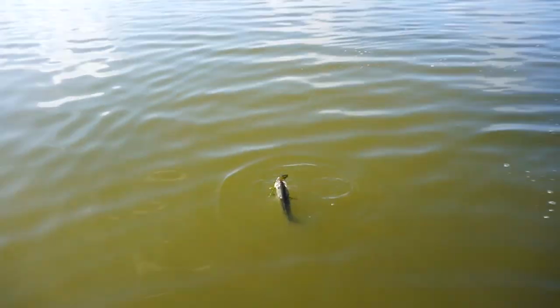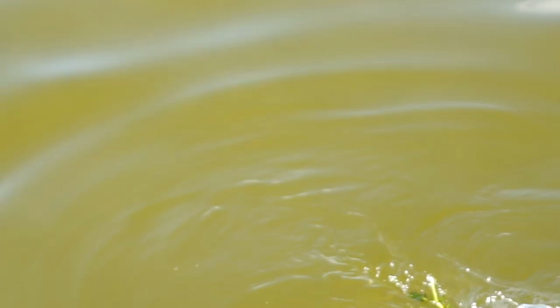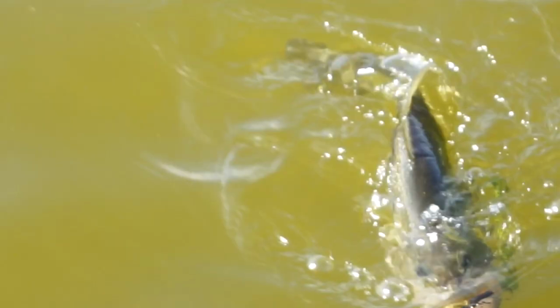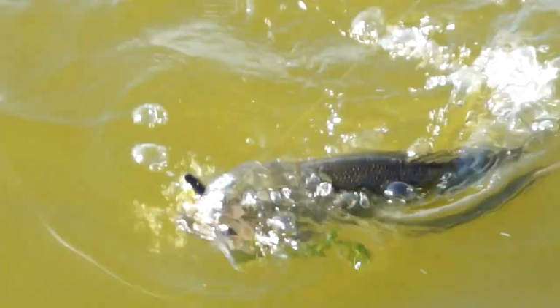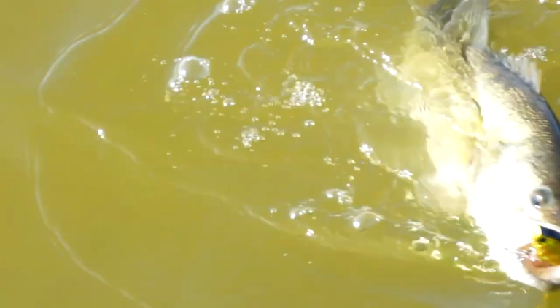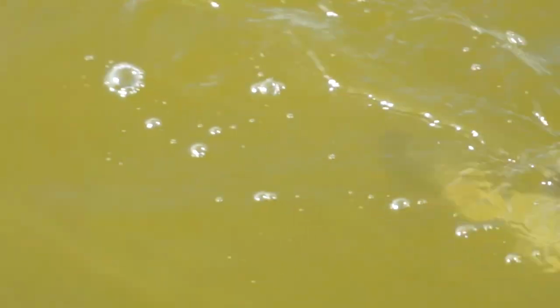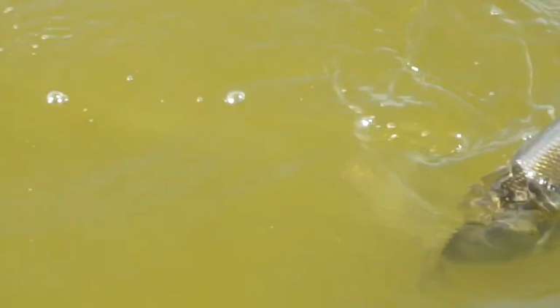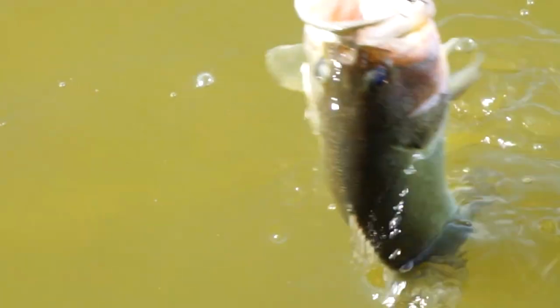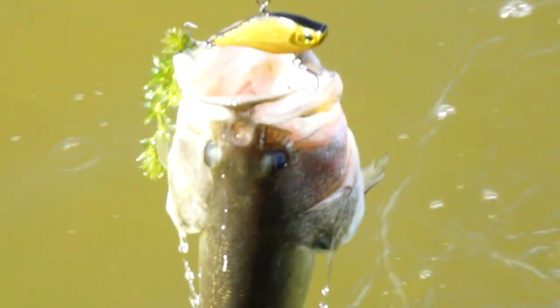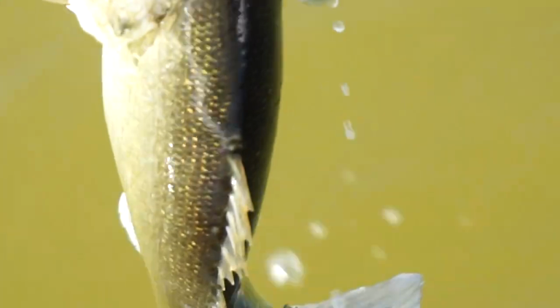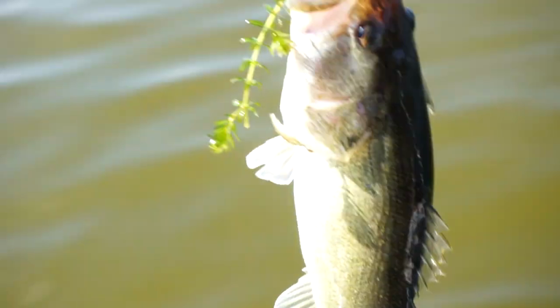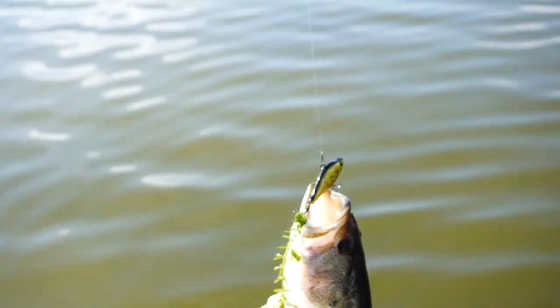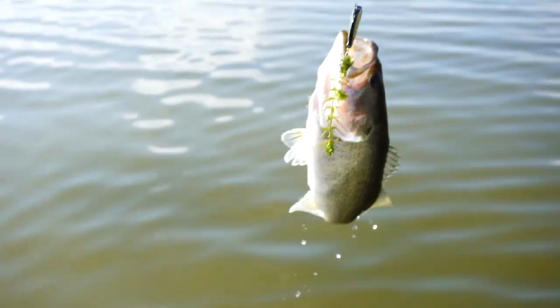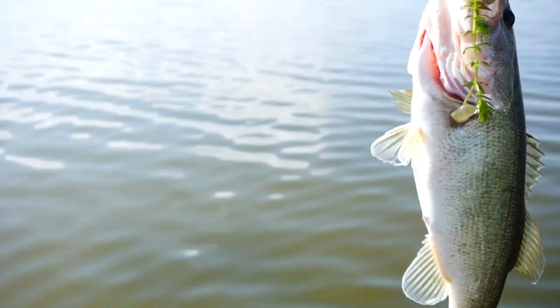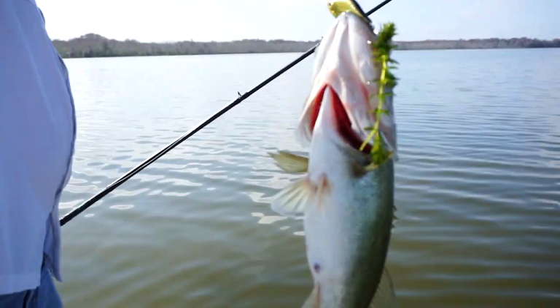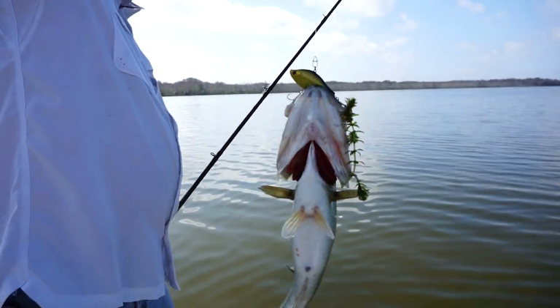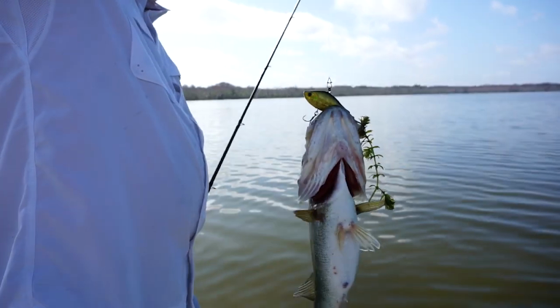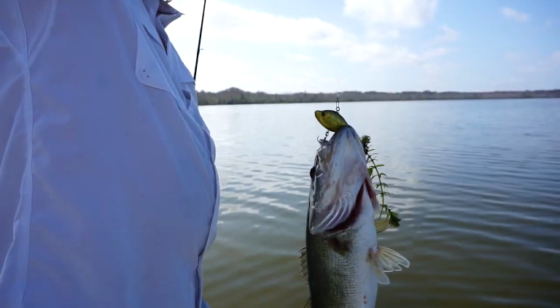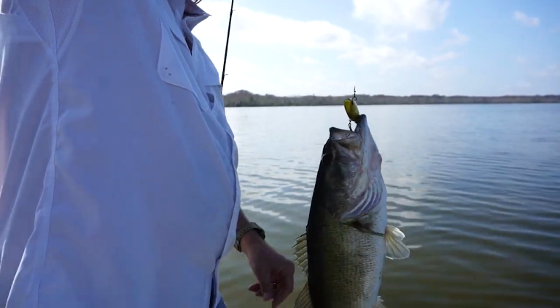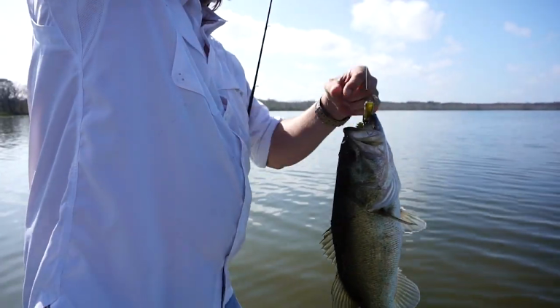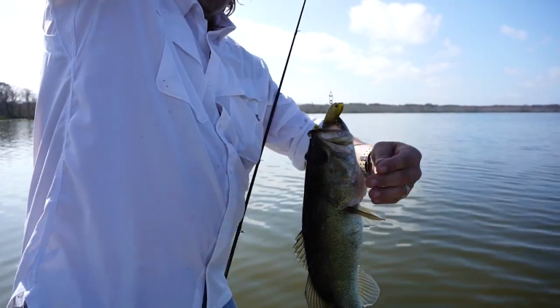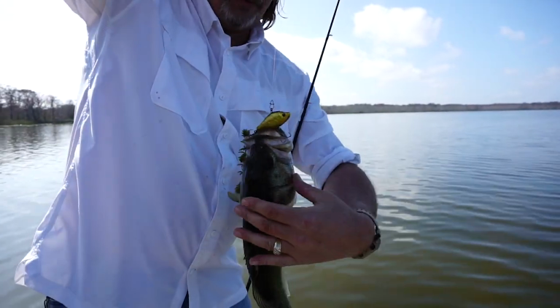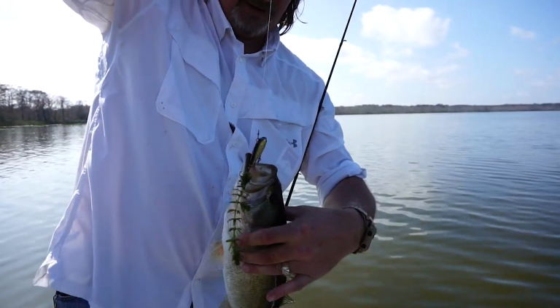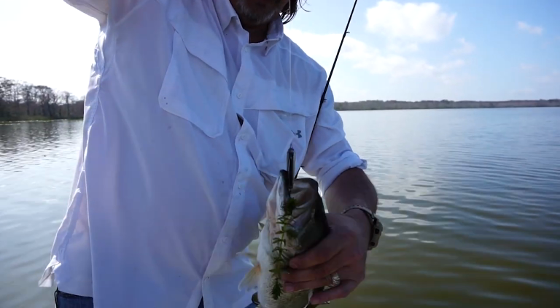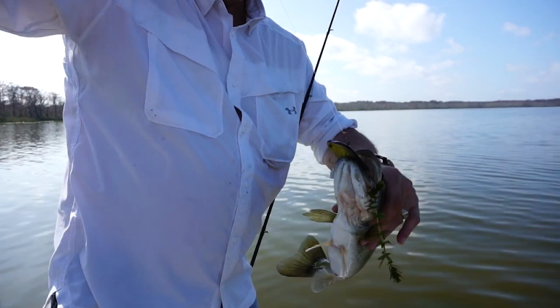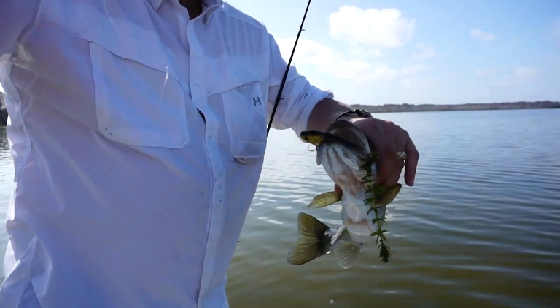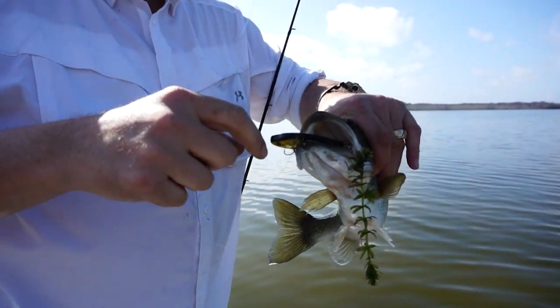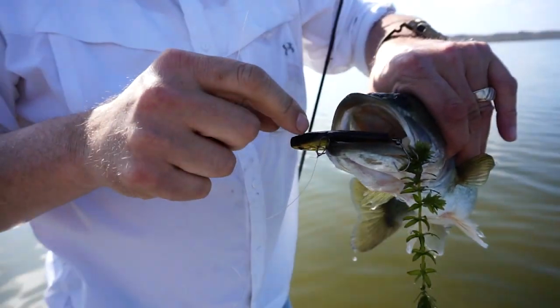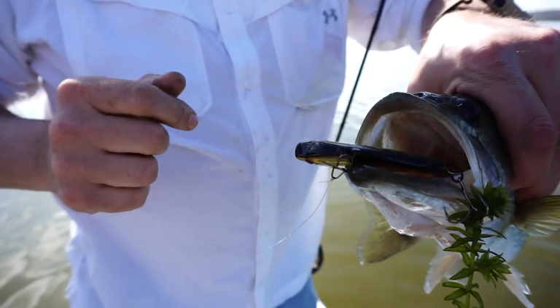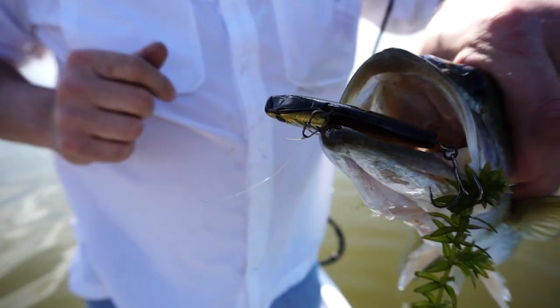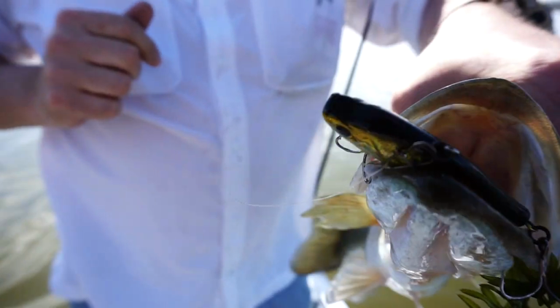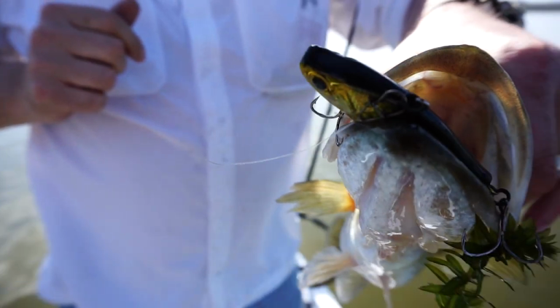When fishing this bait, when you find grass, rip it over and through it. Those predator fish will feel the vibration of the Sergeant and try to eat it whole.